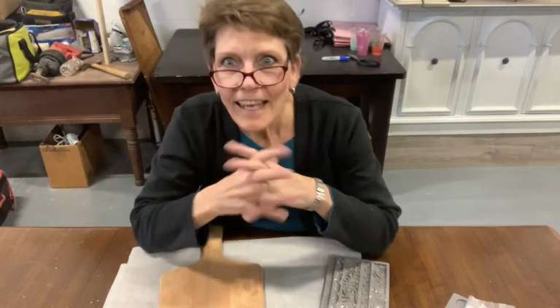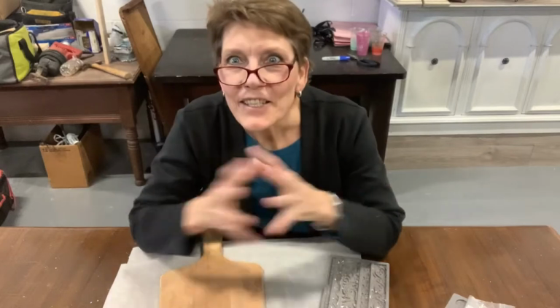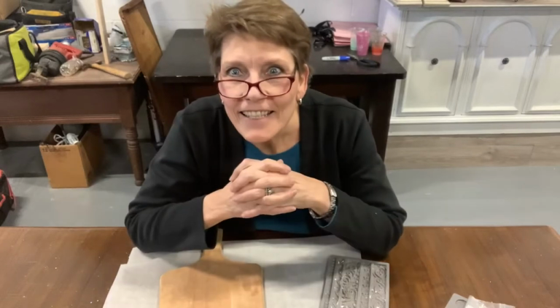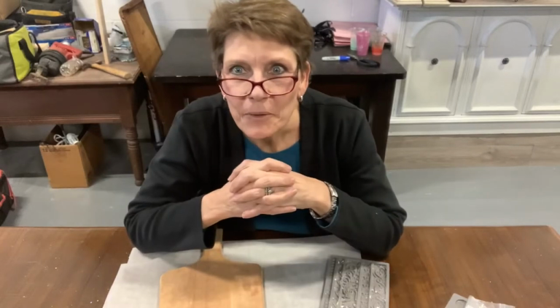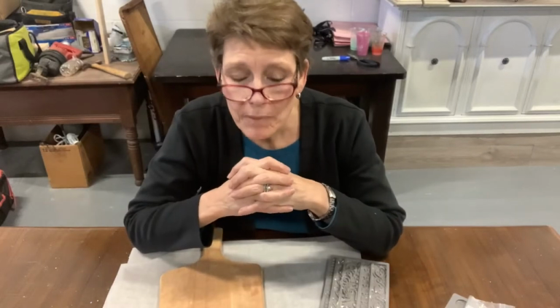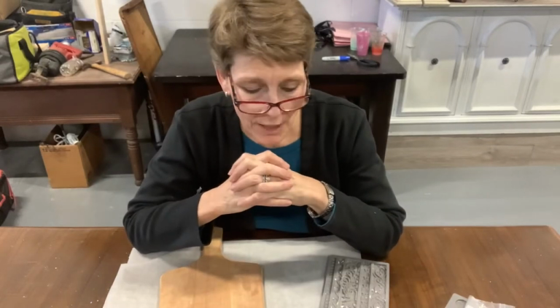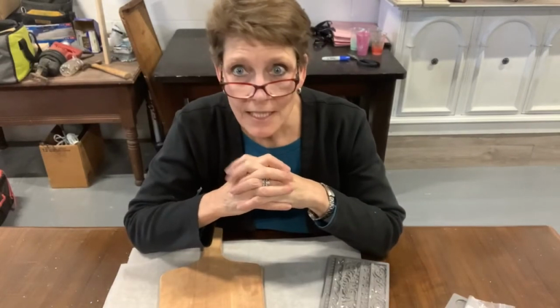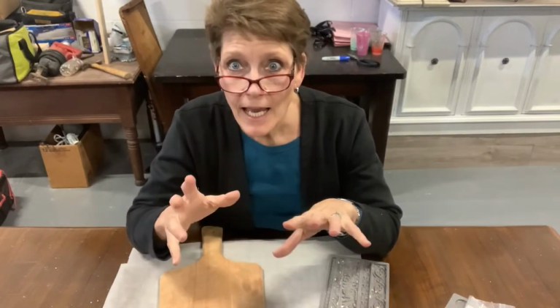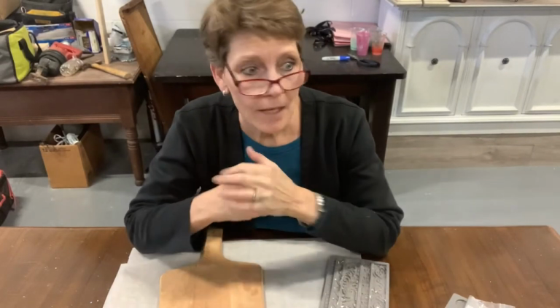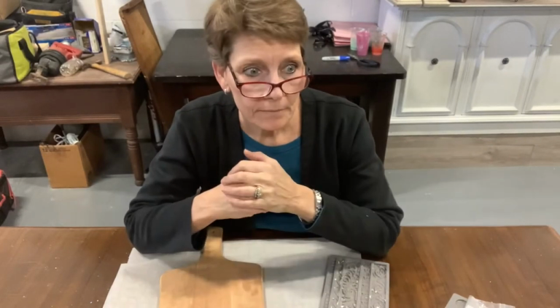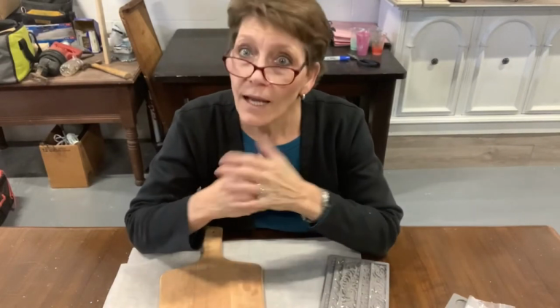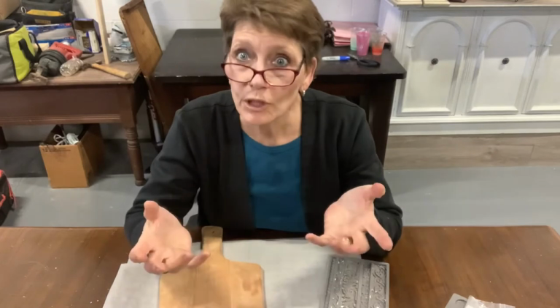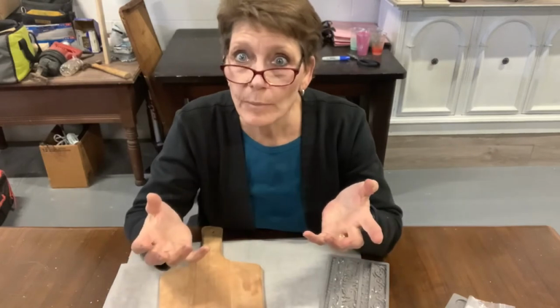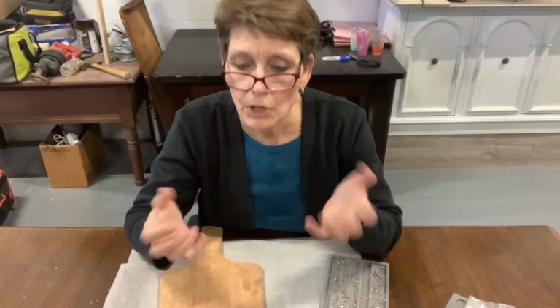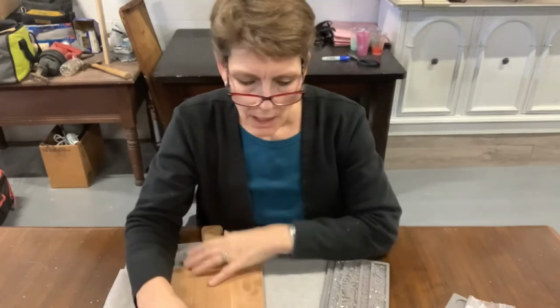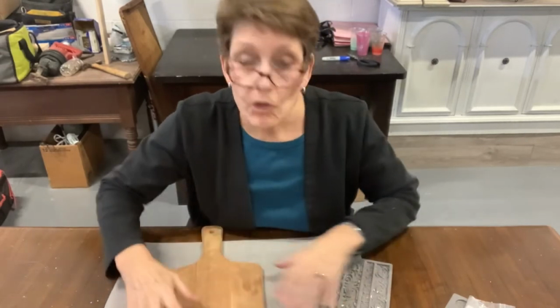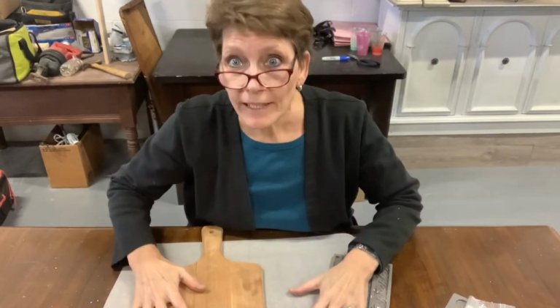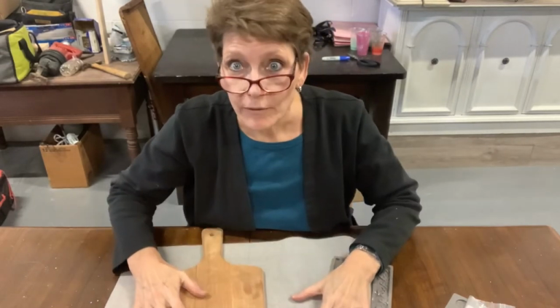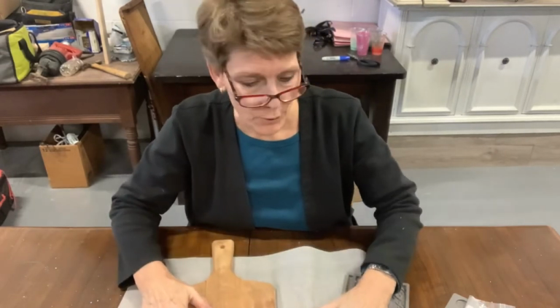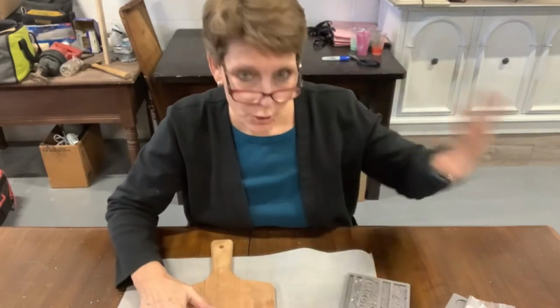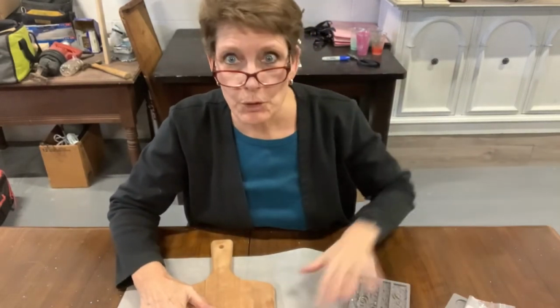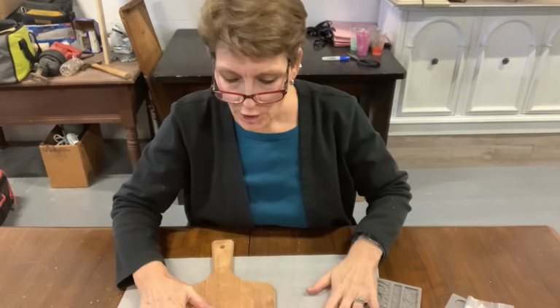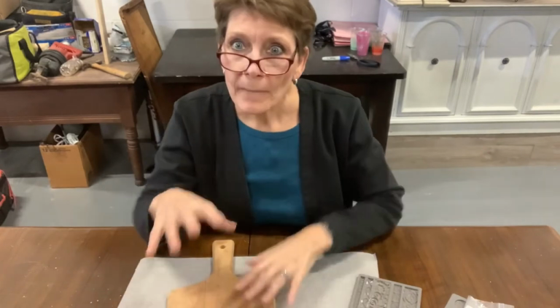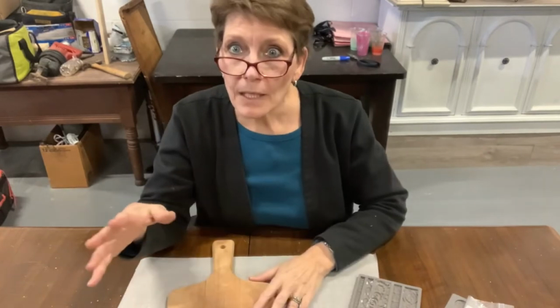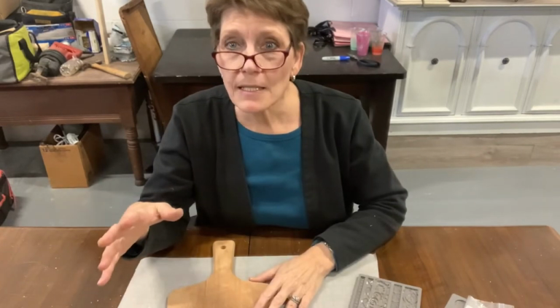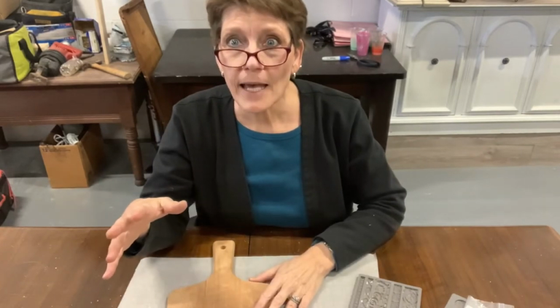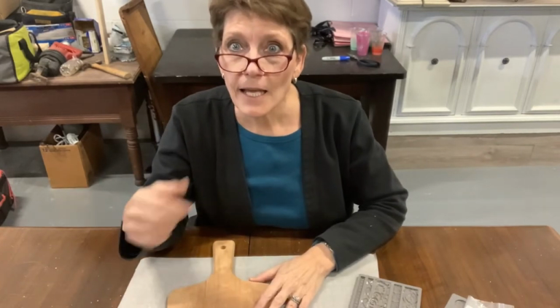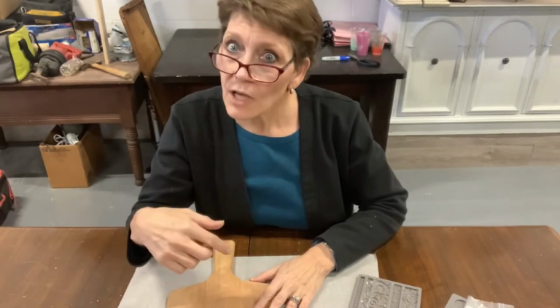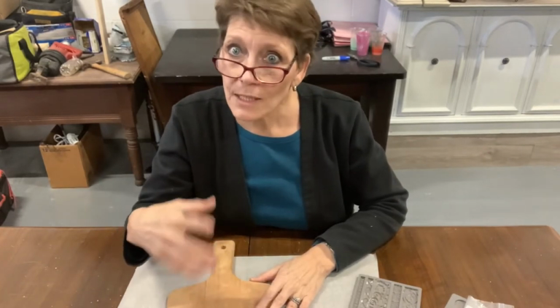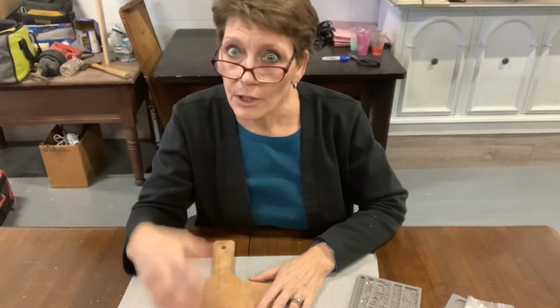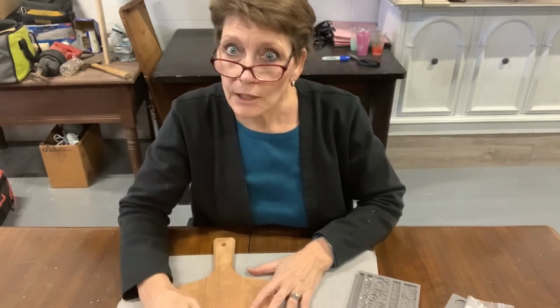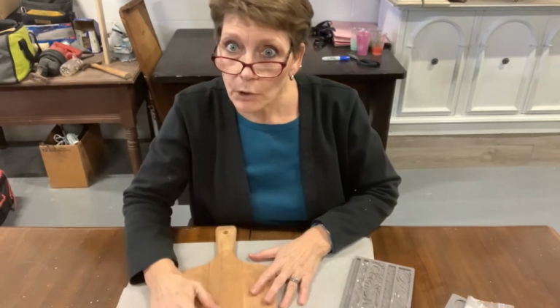Hey there, Cindy Daychuck with Queen Bee Creations. I am currently waiting for paint to dry — story of my life, waiting for paint to dry. I've got two dressers on the go, but it means that I have time to get started on a little bit of a craft.